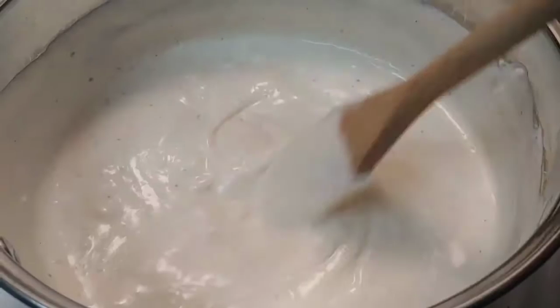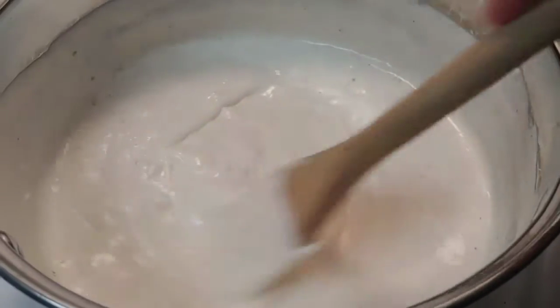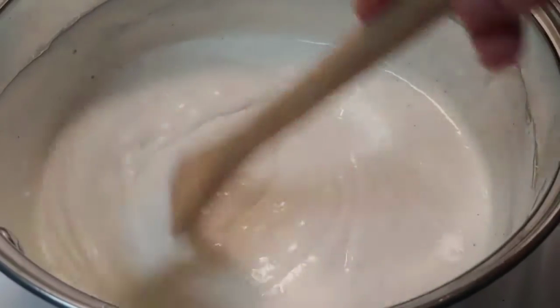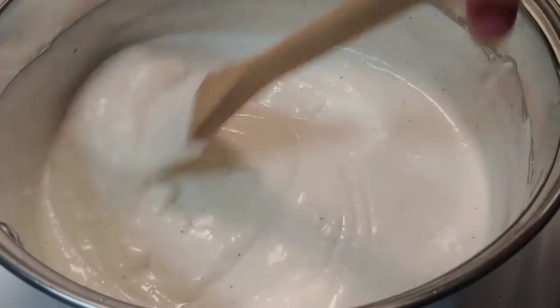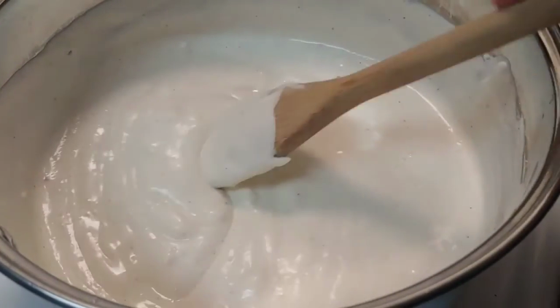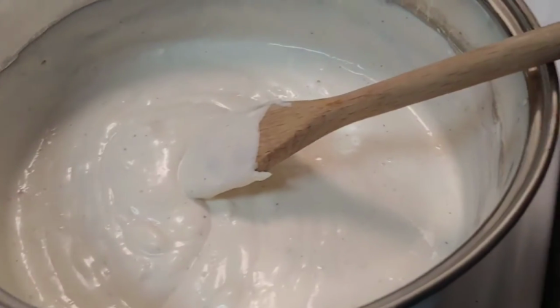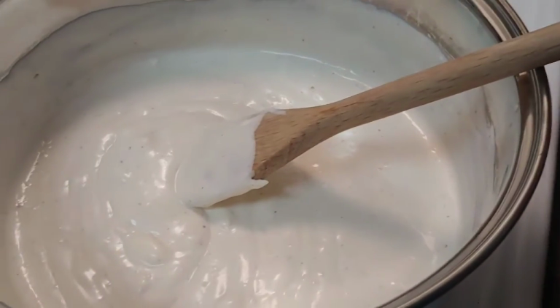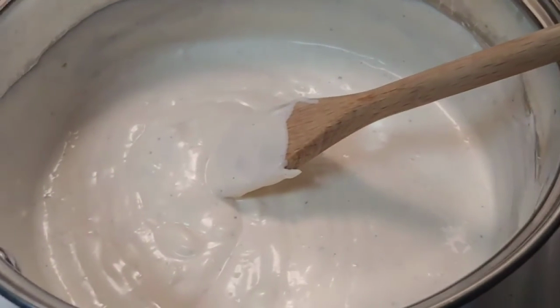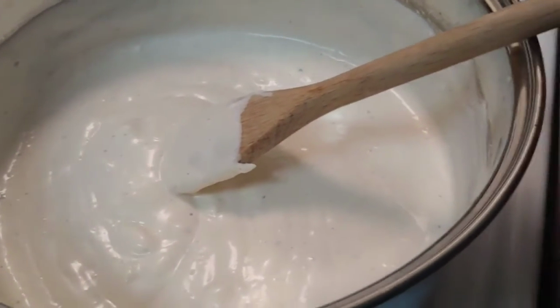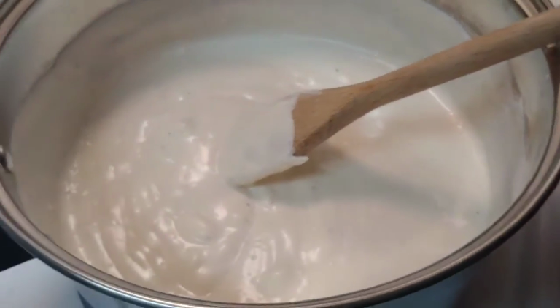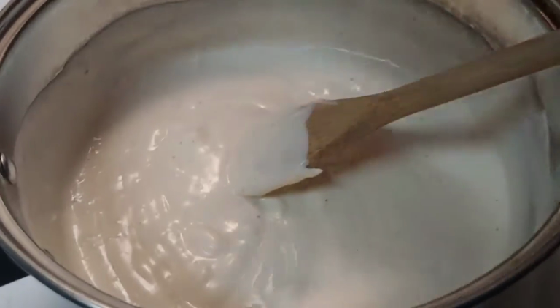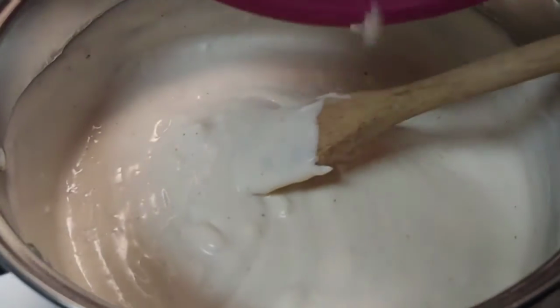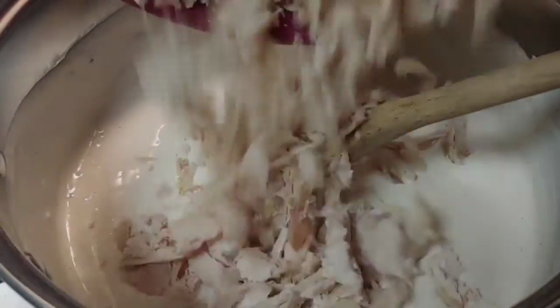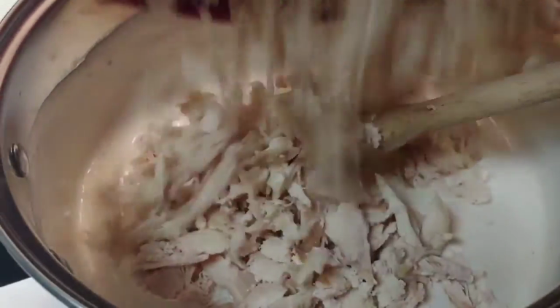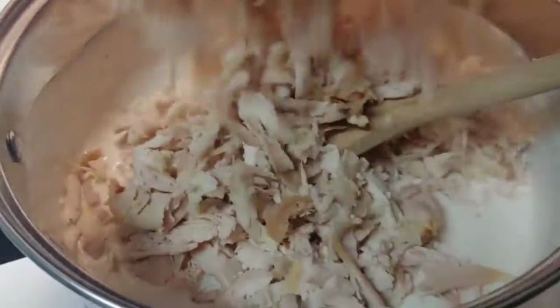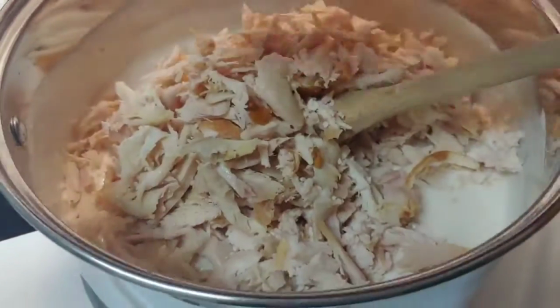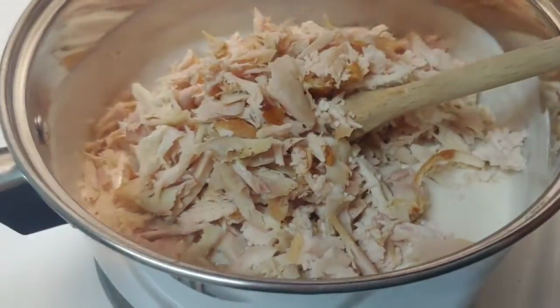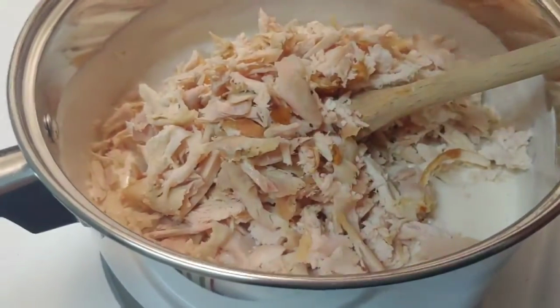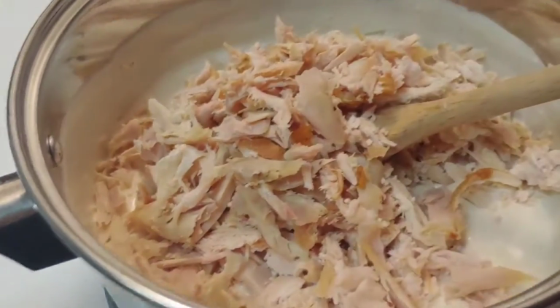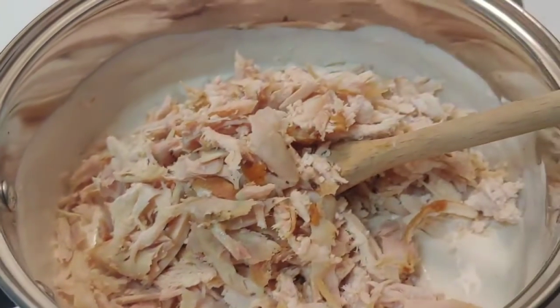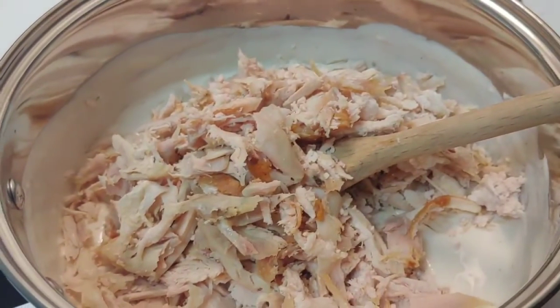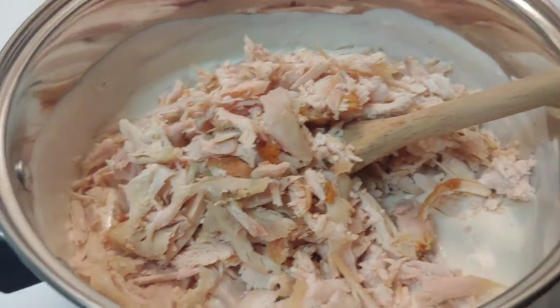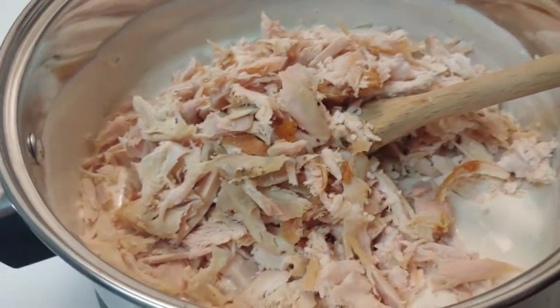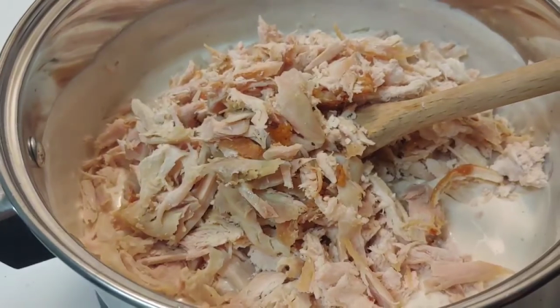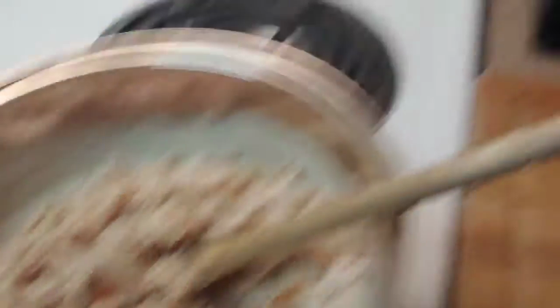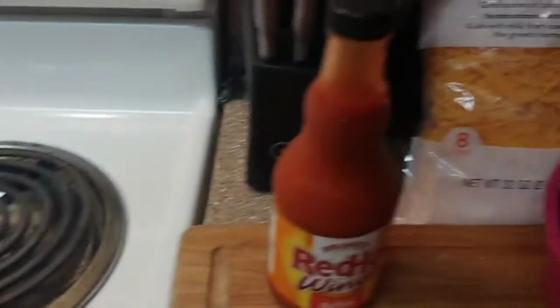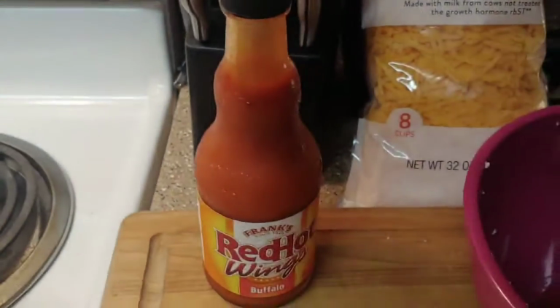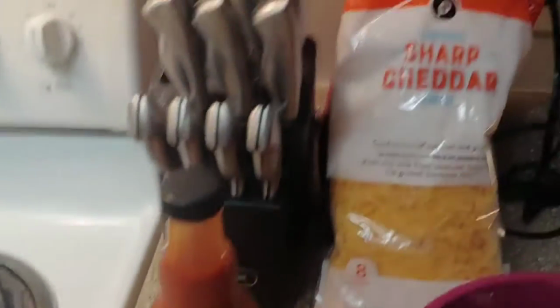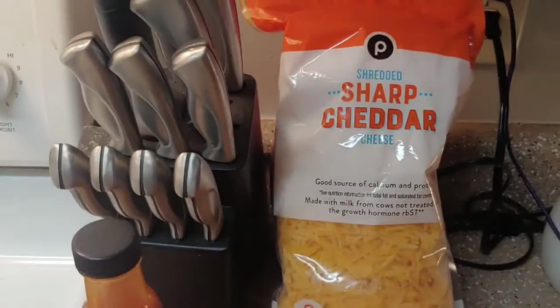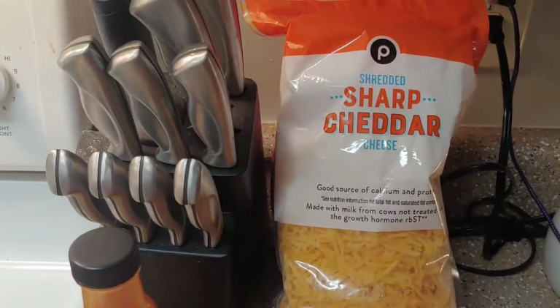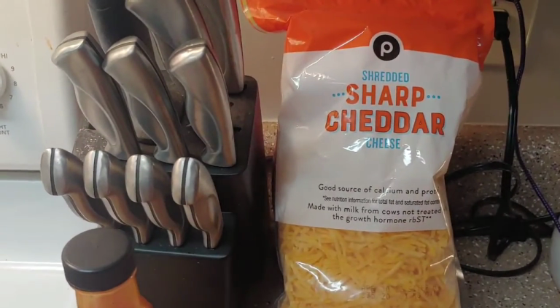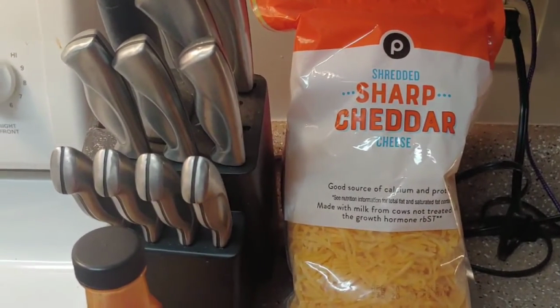That is all melted together, so I'm going to add in my rotisserie chicken now. Get that all mixed up and then I'm just going to pour that into a baking dish and top it with my buffalo sauce and some cheddar cheese.